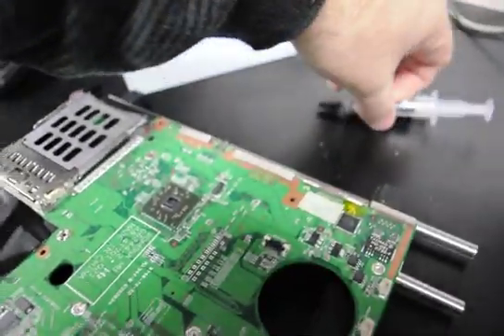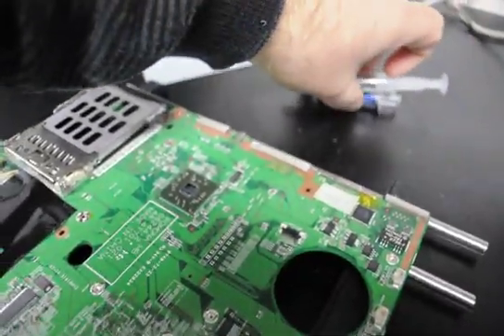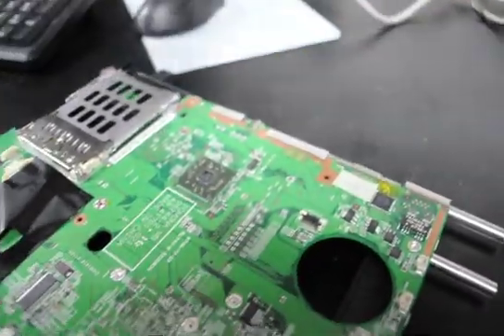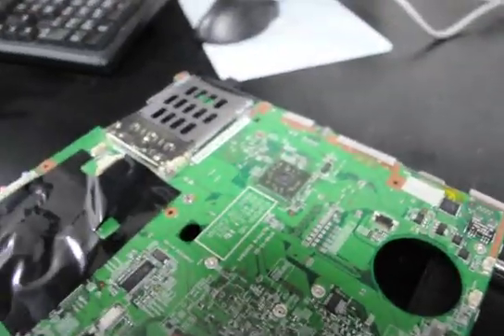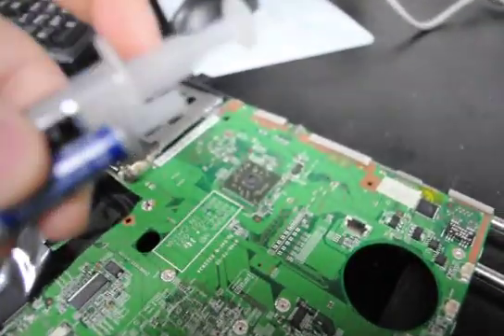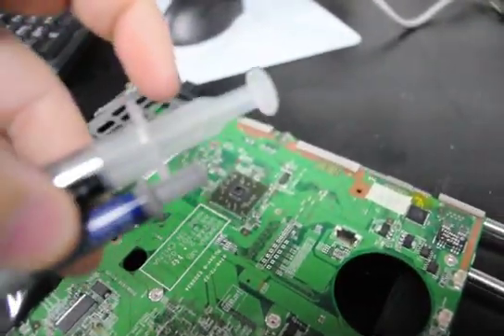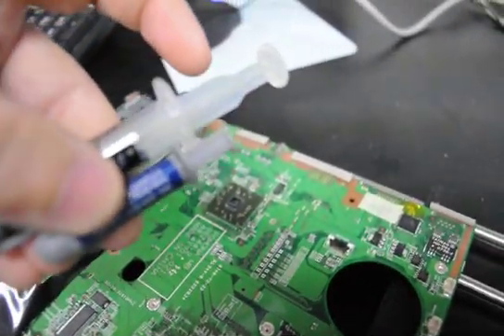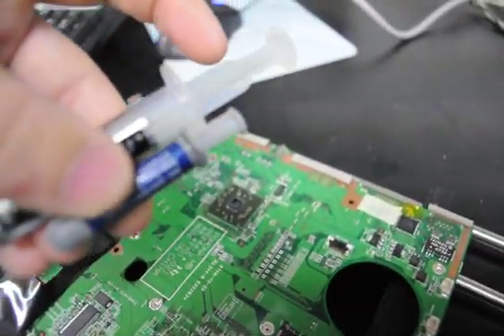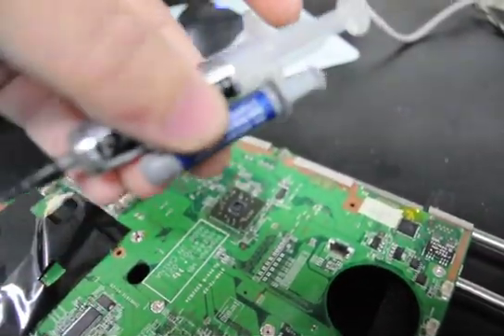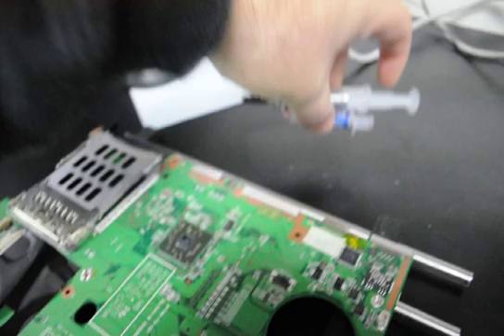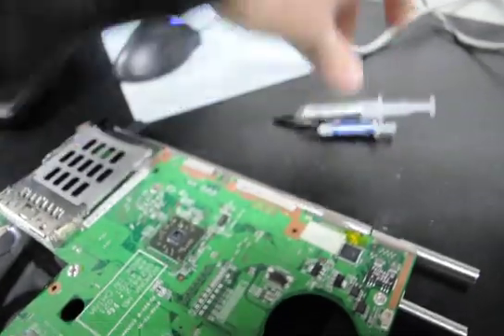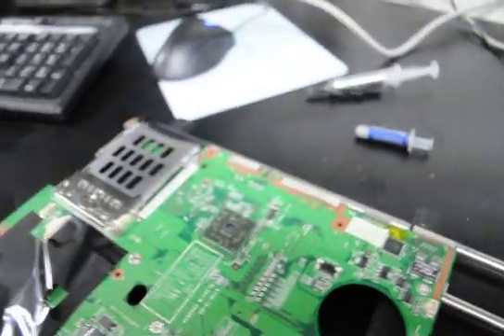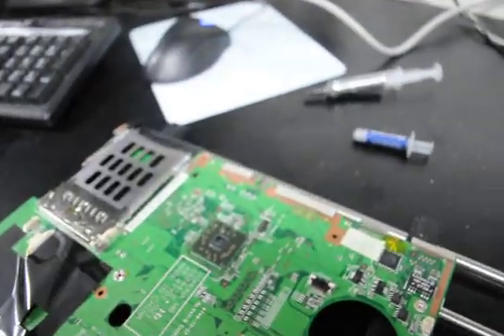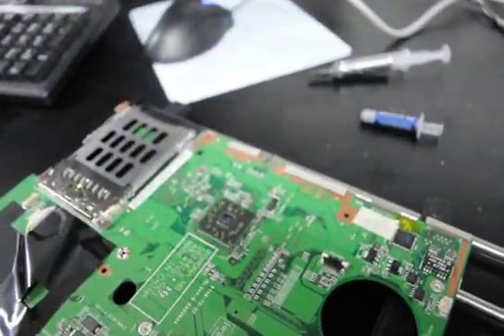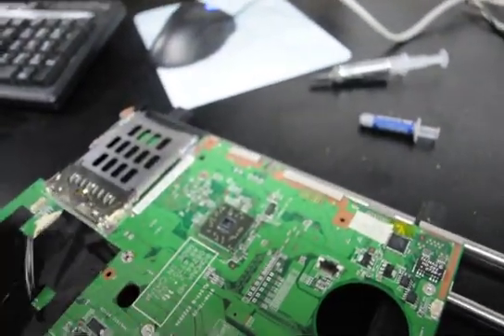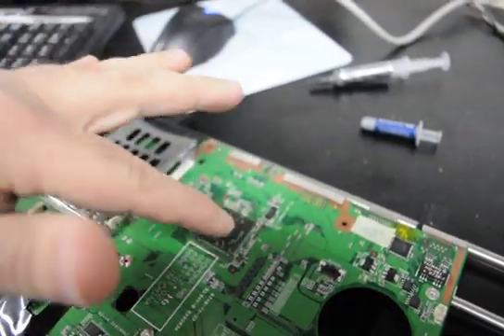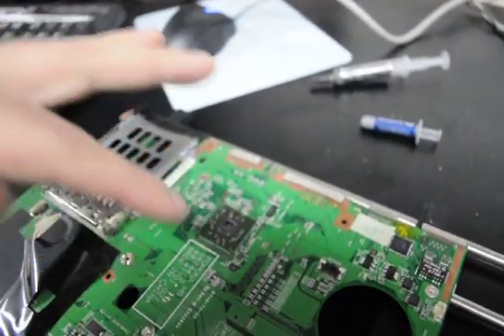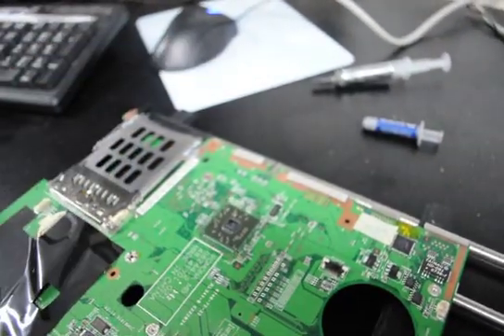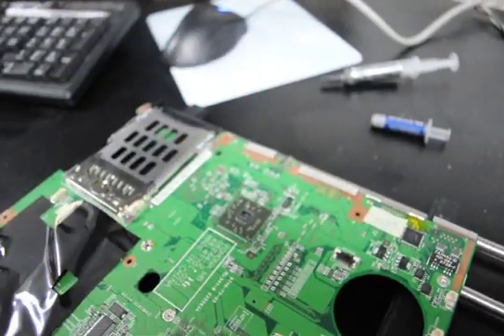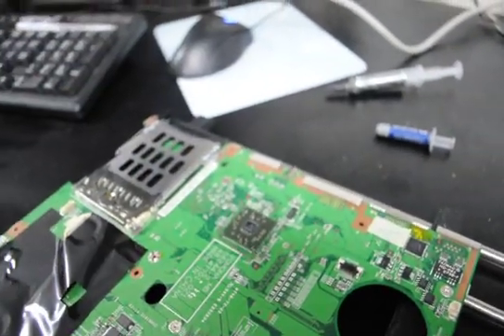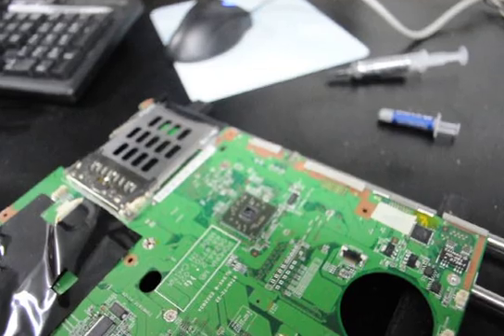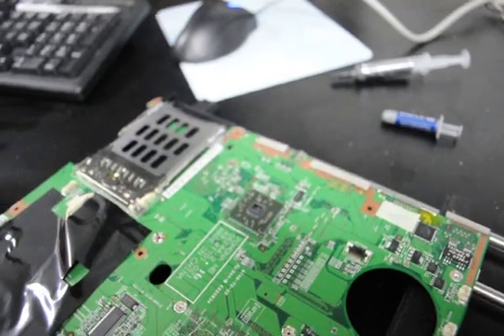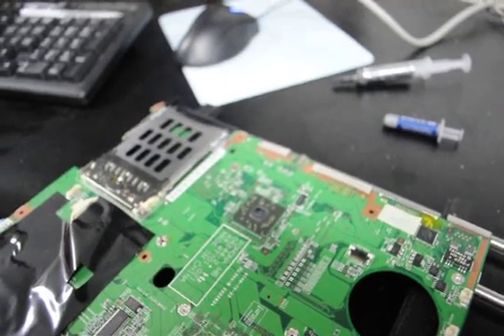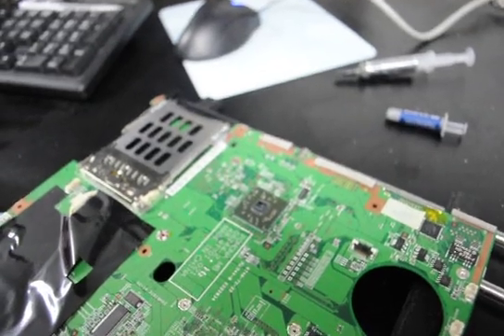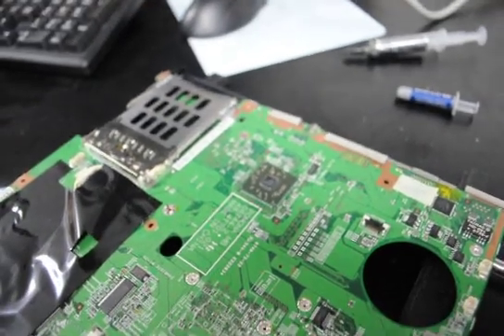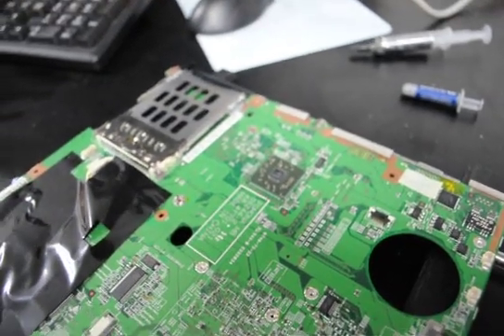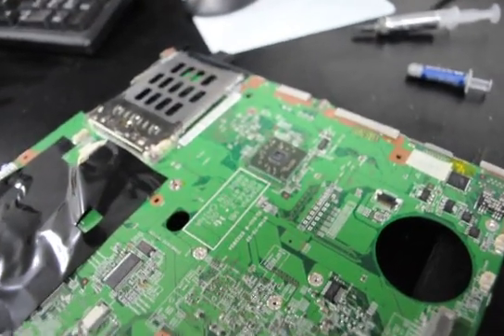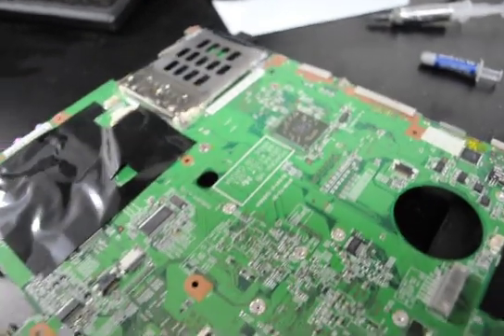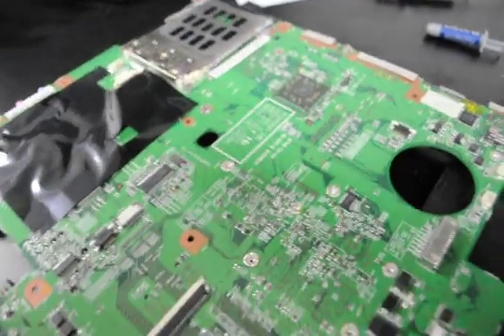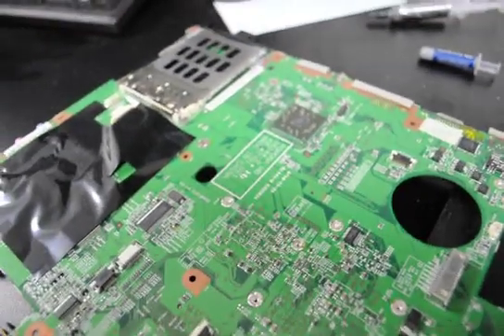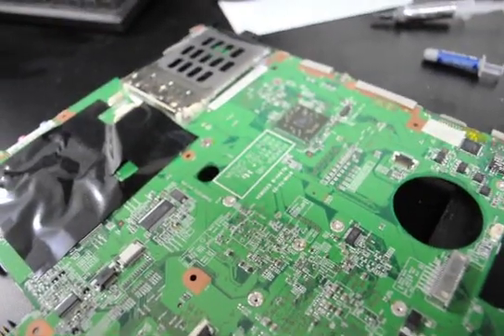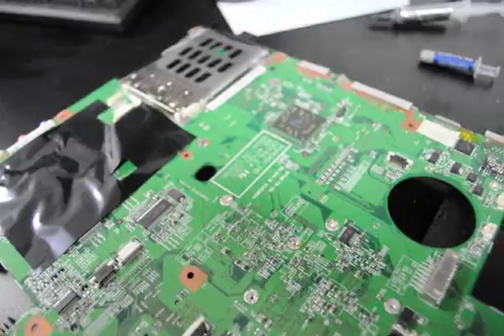On this machine we're going to have to use both the Matrix and the Arctic Silver — one on the processor and then the other on the chipset, since it's not electrically conductive. We'll do all that here in a minute to set everything up and get it finalized.